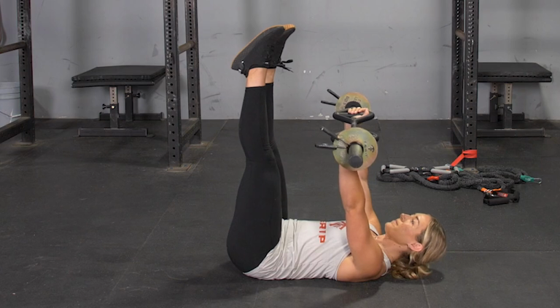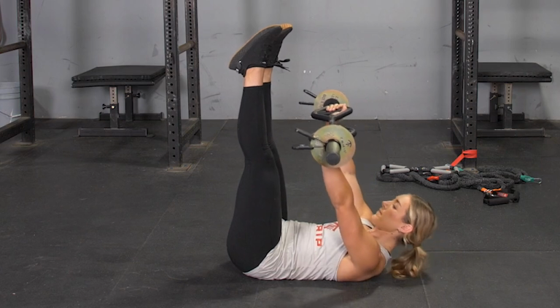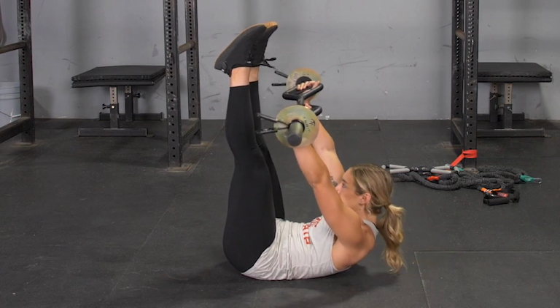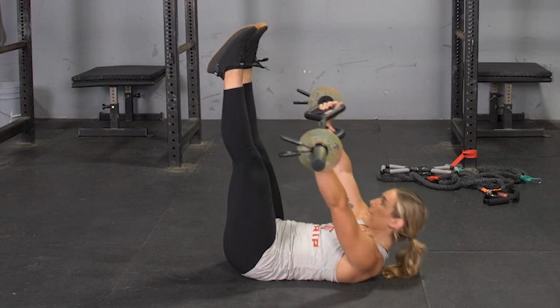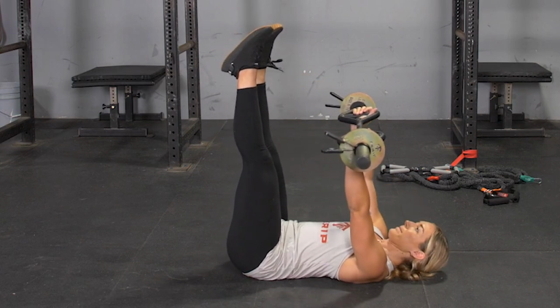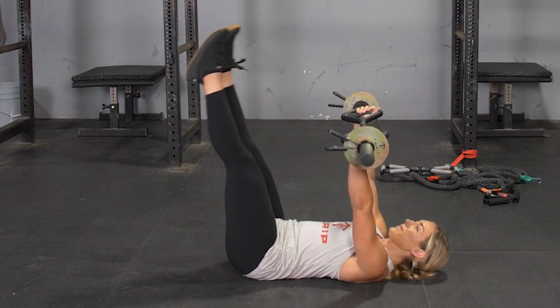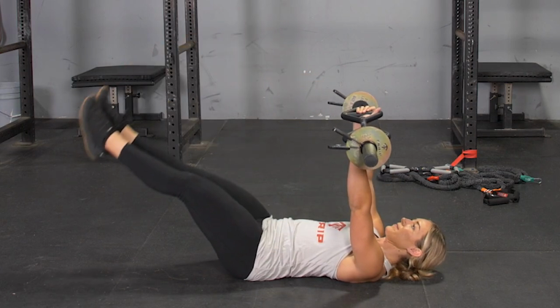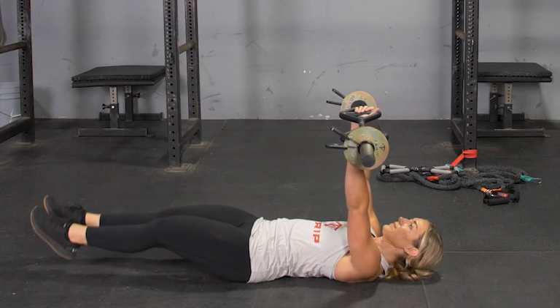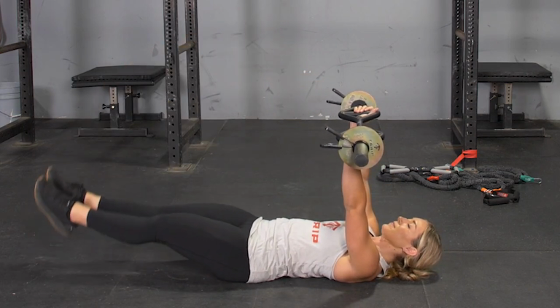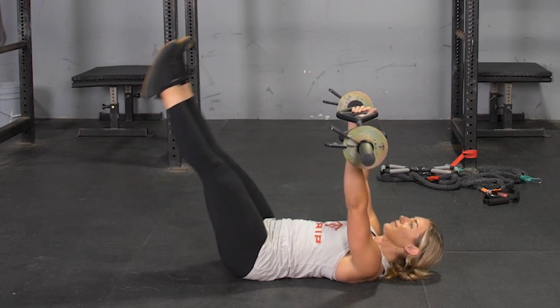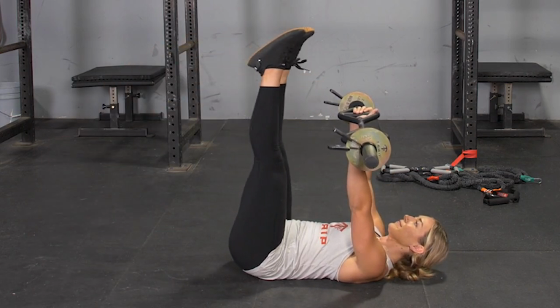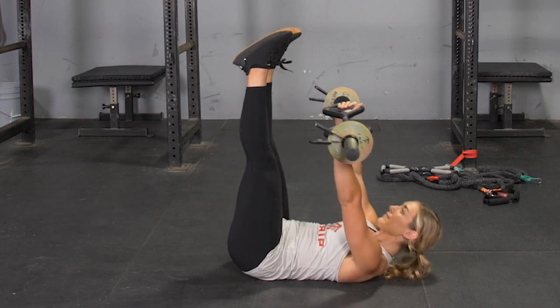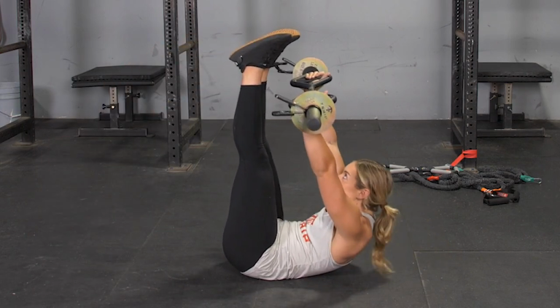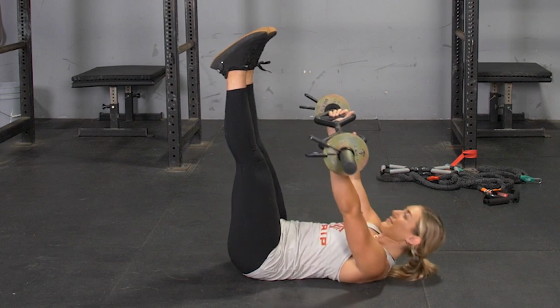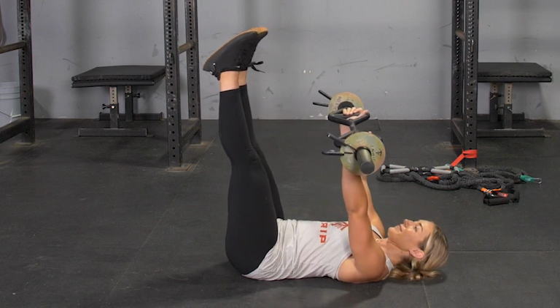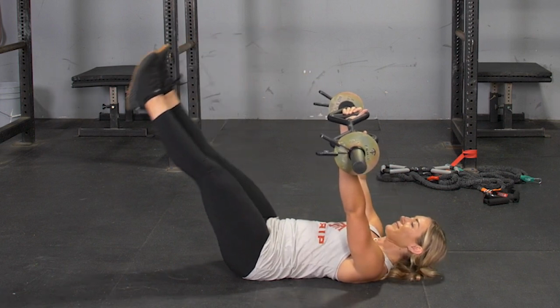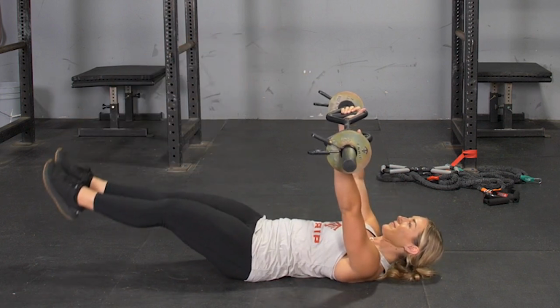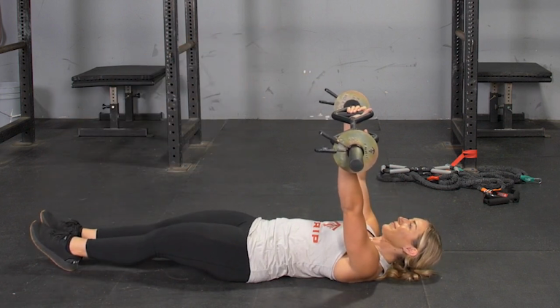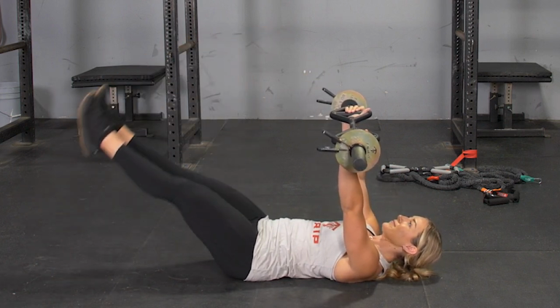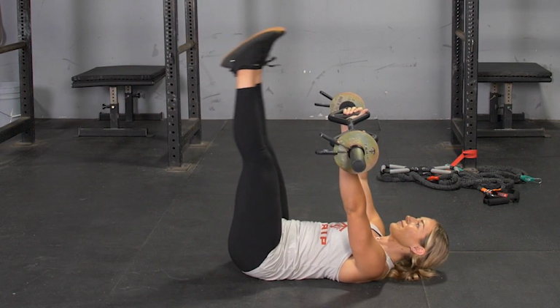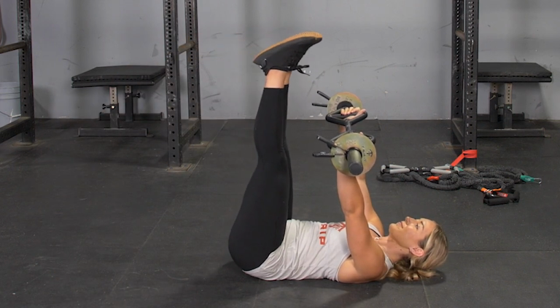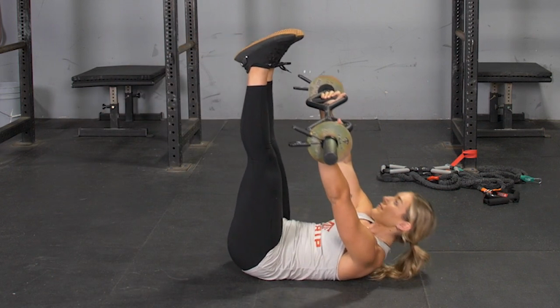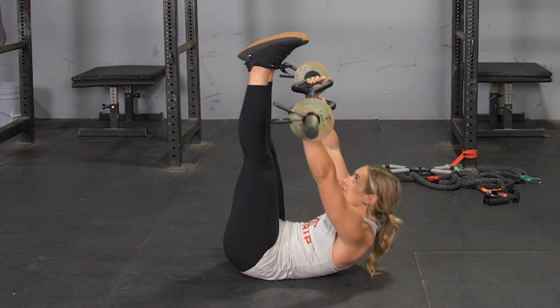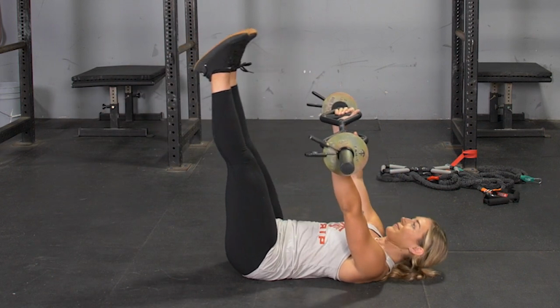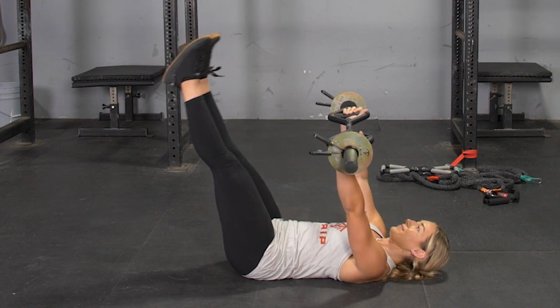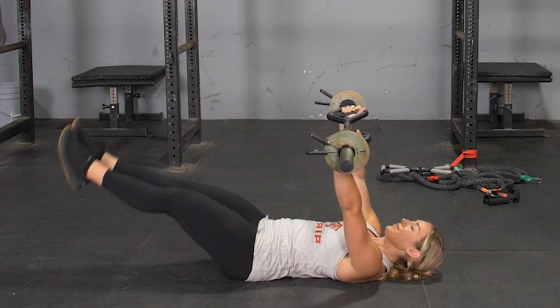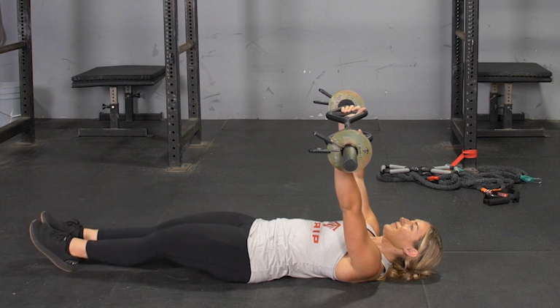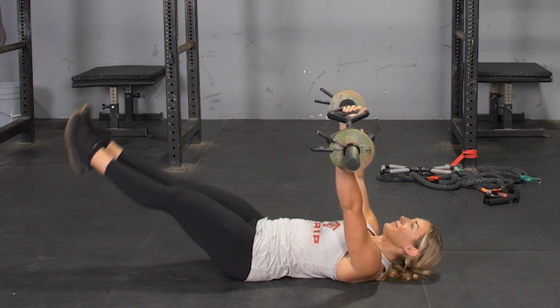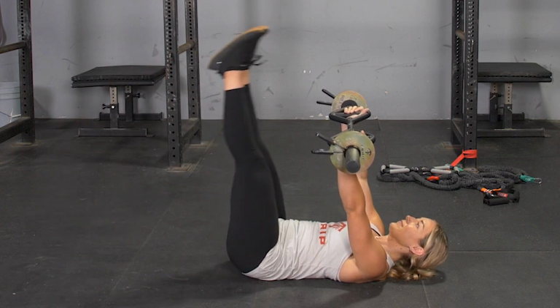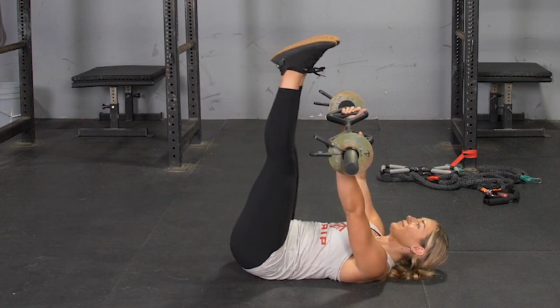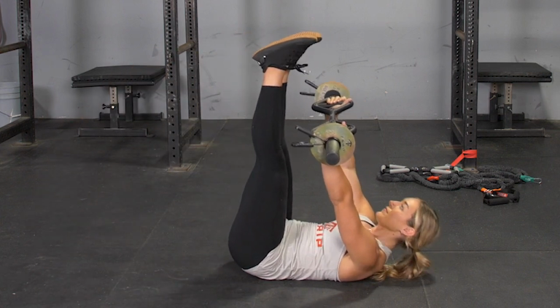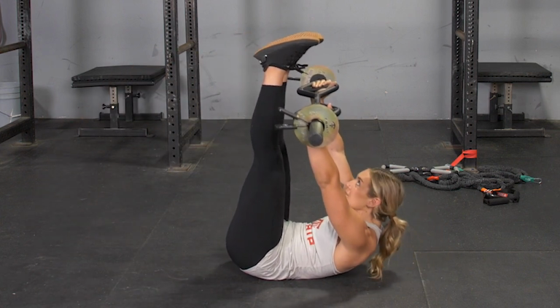To complete the leg raise and crunch combination exercise, using your T-grip bar, lay on your back on the floor, arms extended in front of you, grasping your T-grip bar with a hammer grip, legs extended straight up perpendicular to the floor.